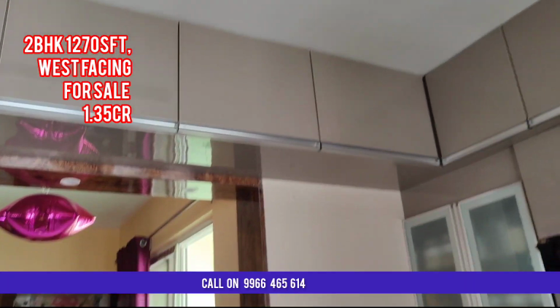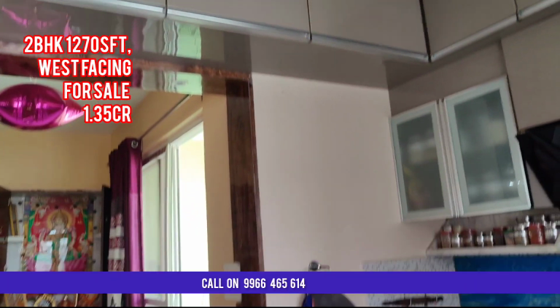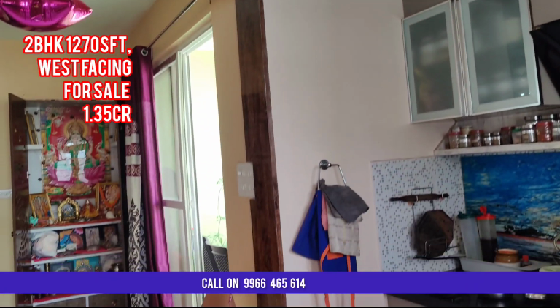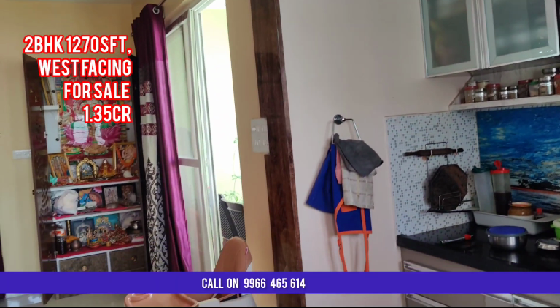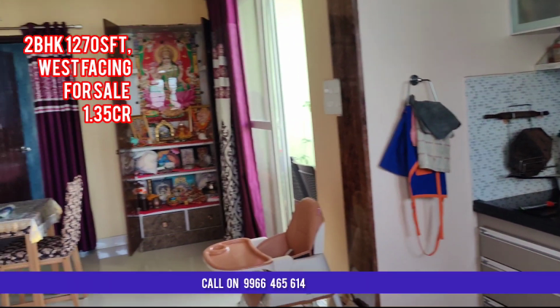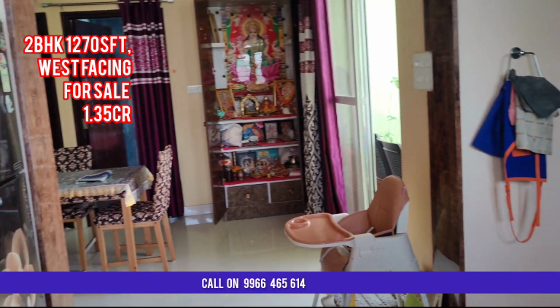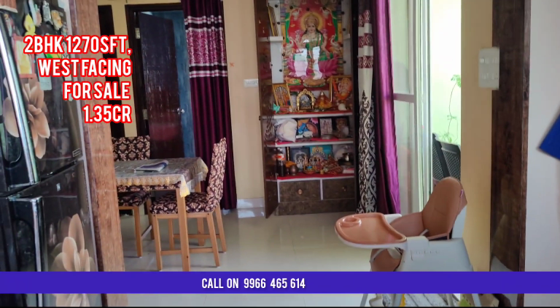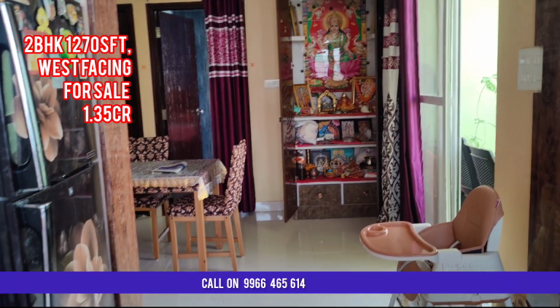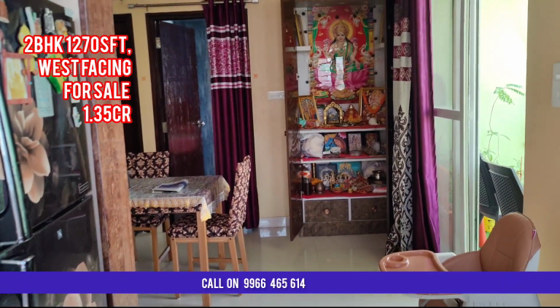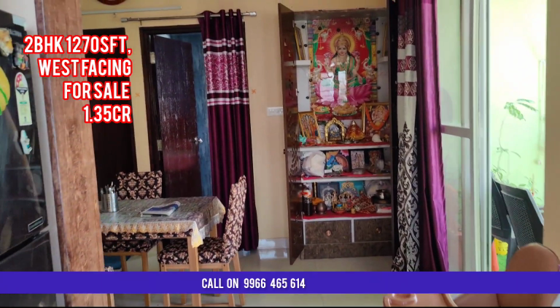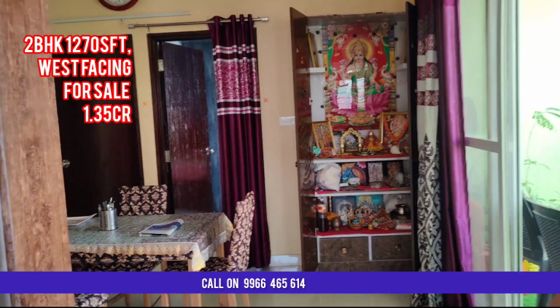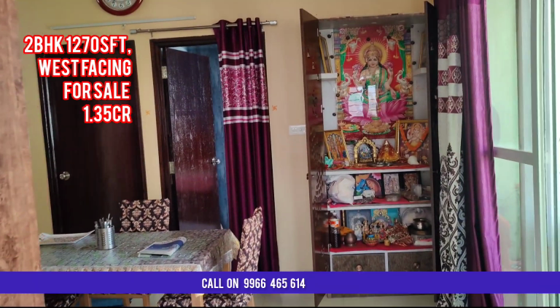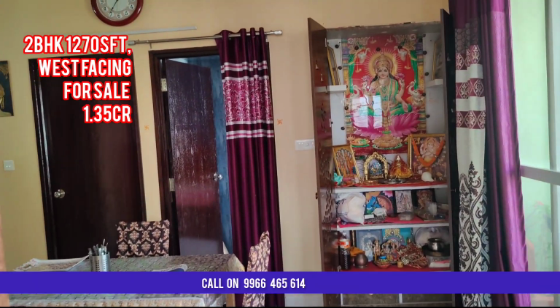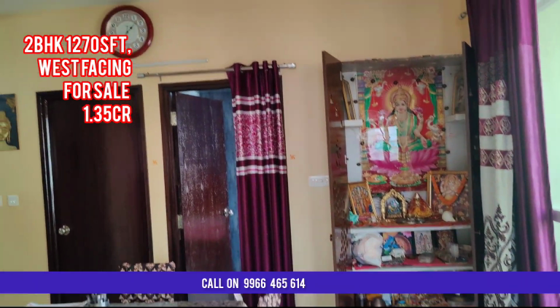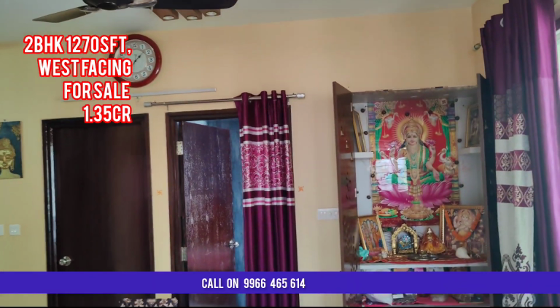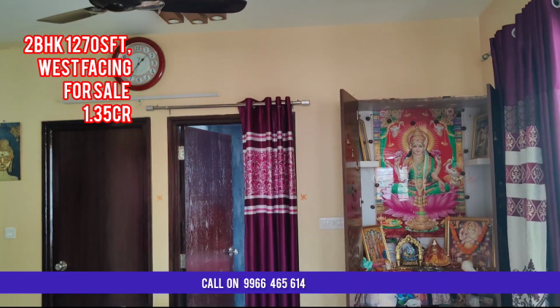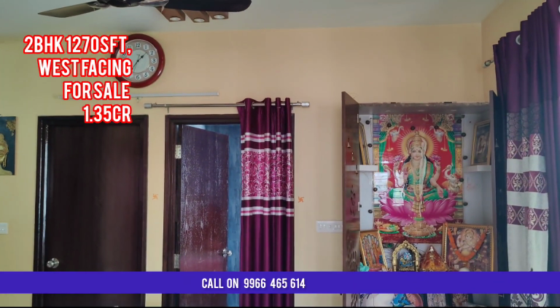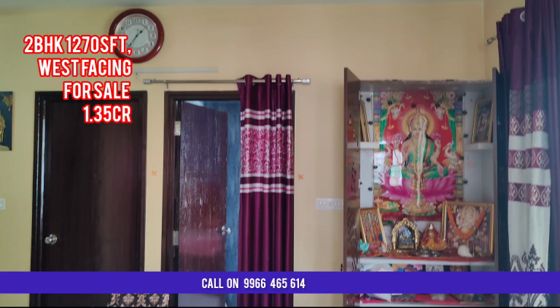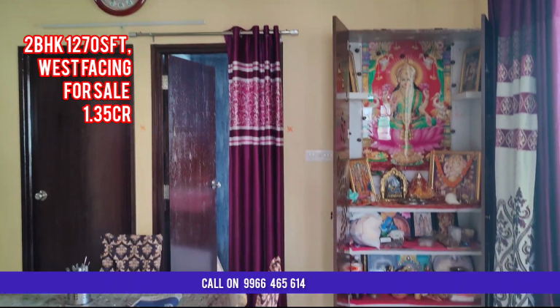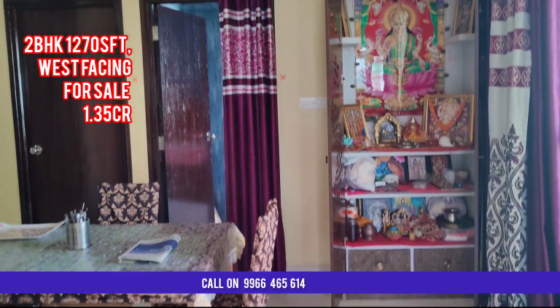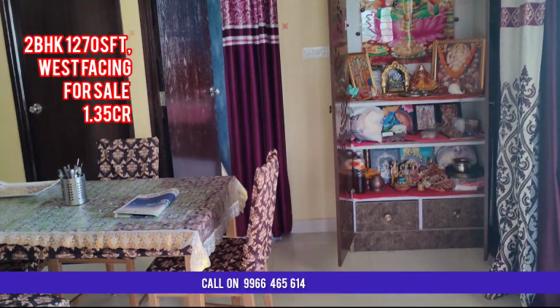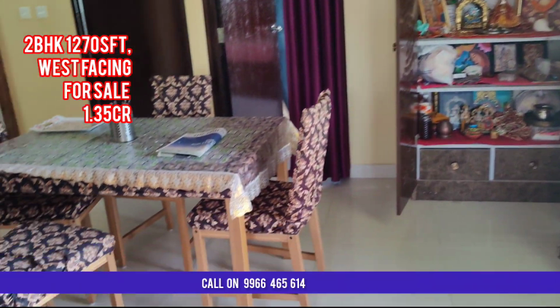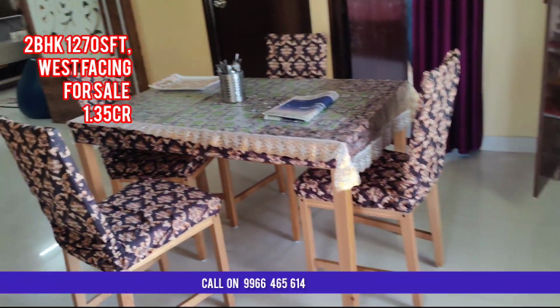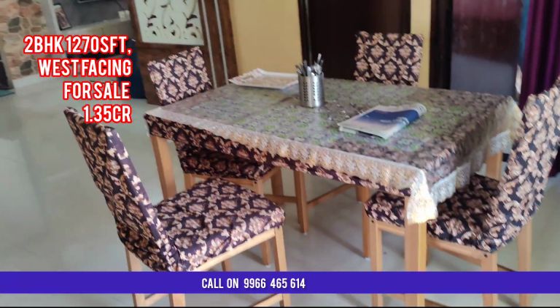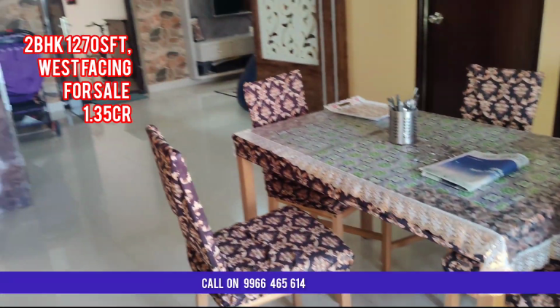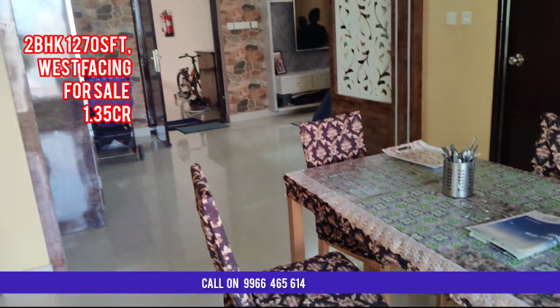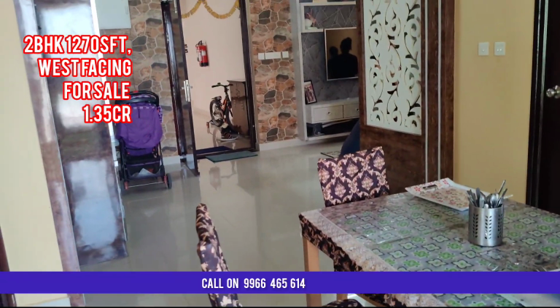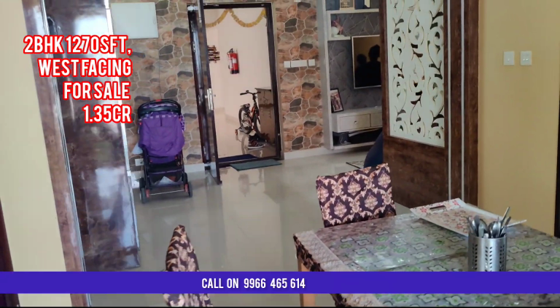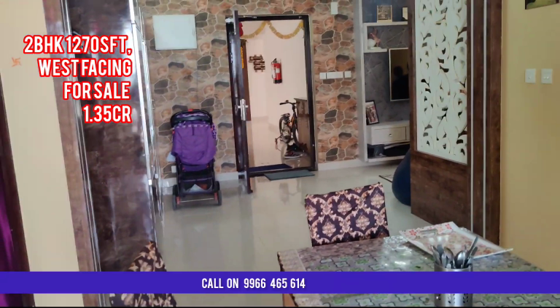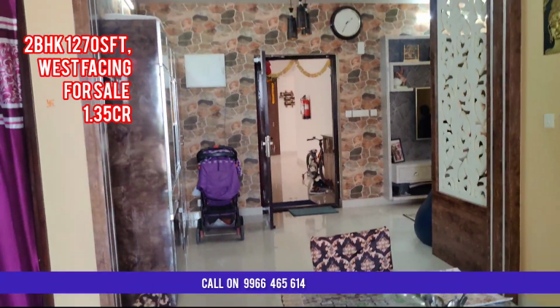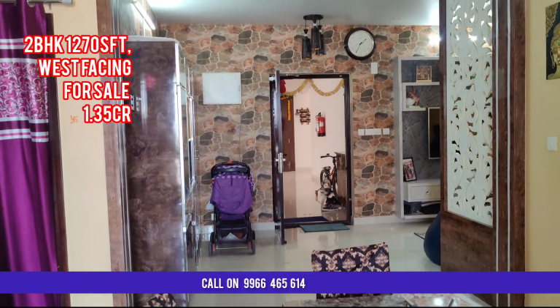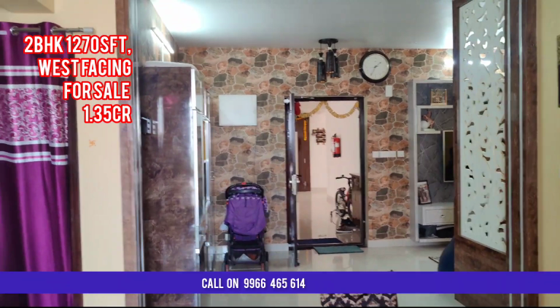On the top side also they have given storage space in the kitchen. And this is the pooja area. This is the complete hall view.